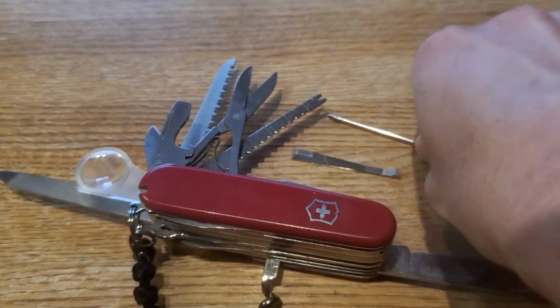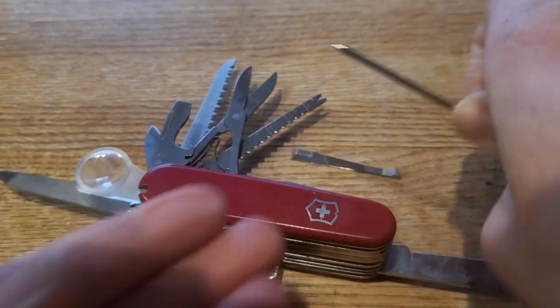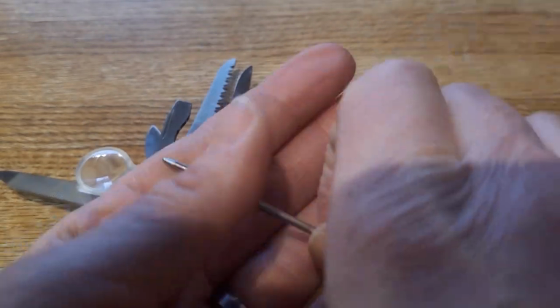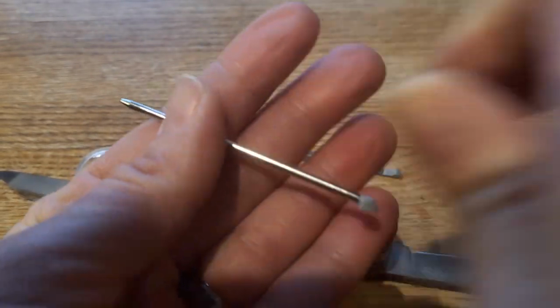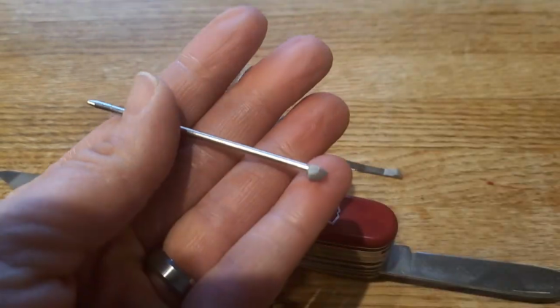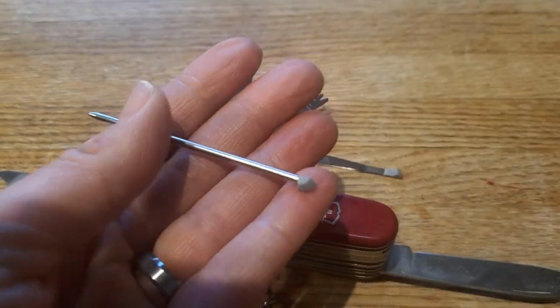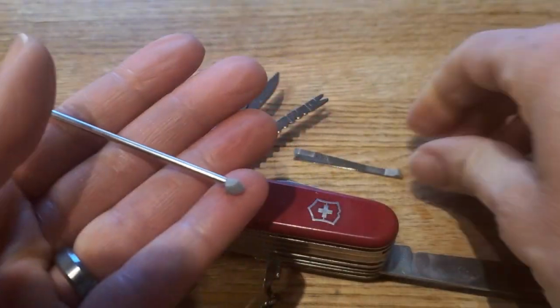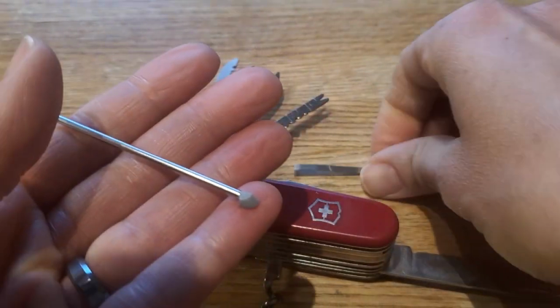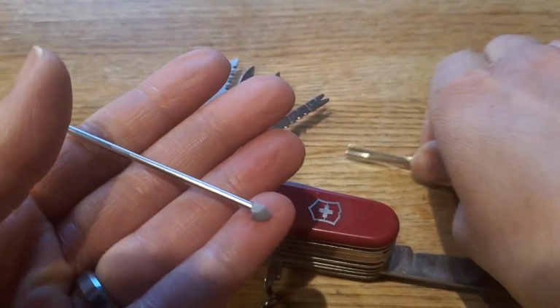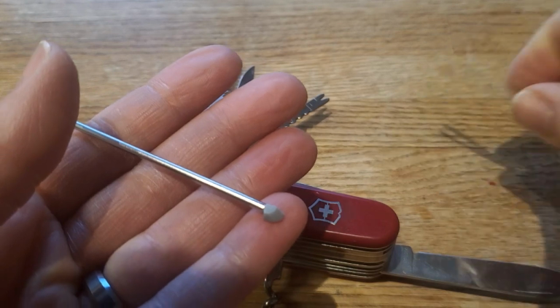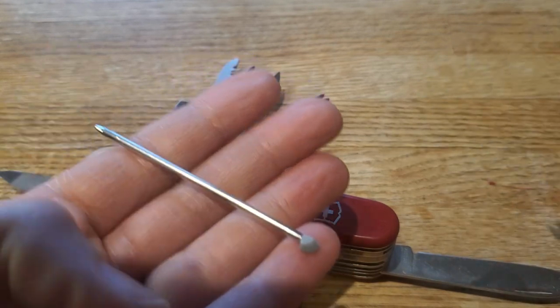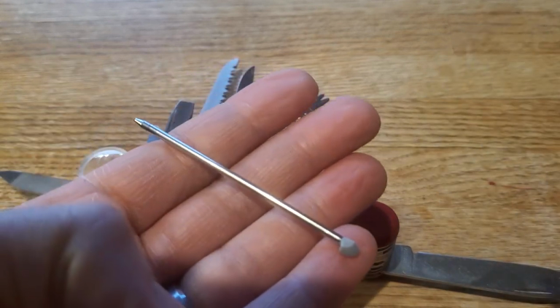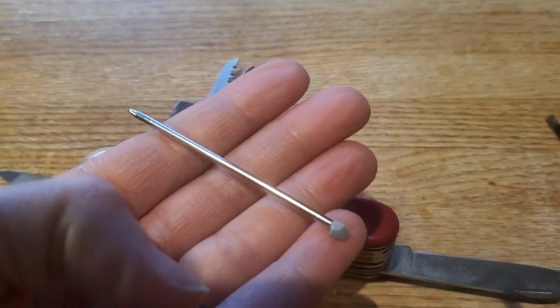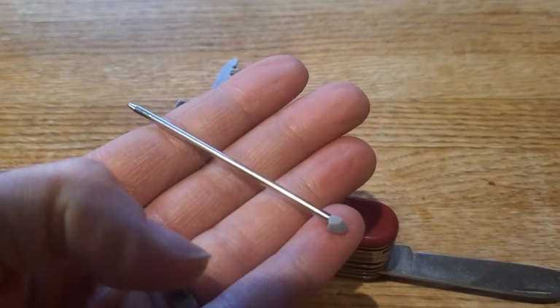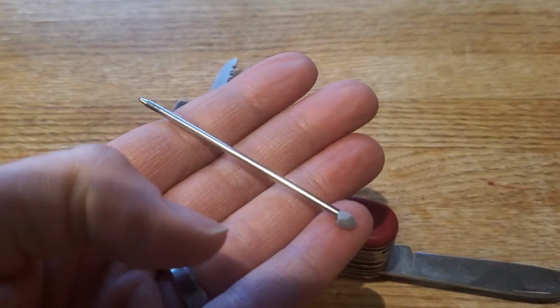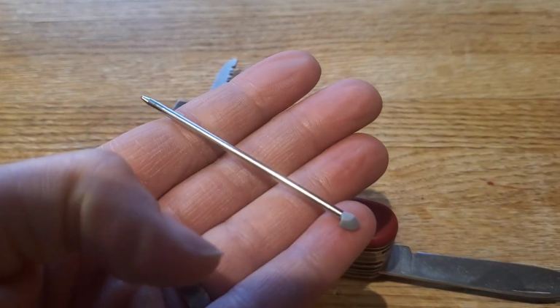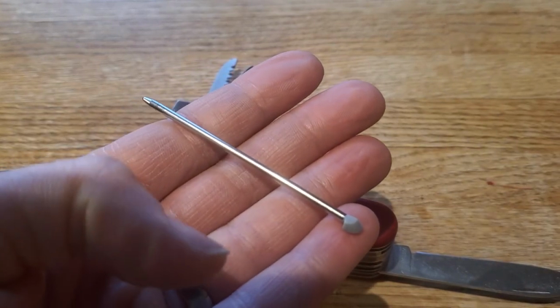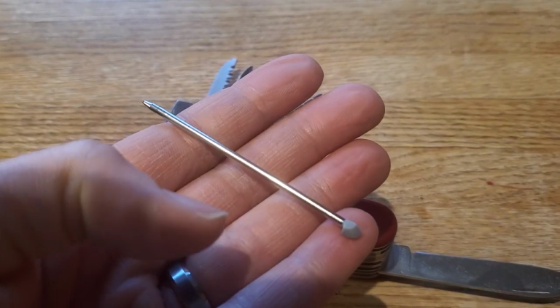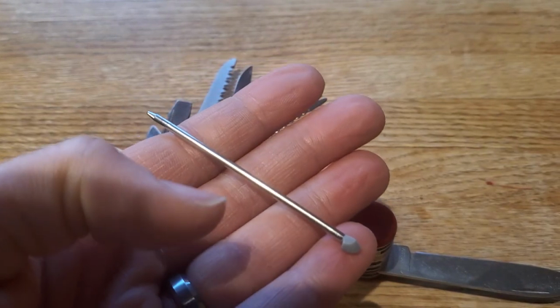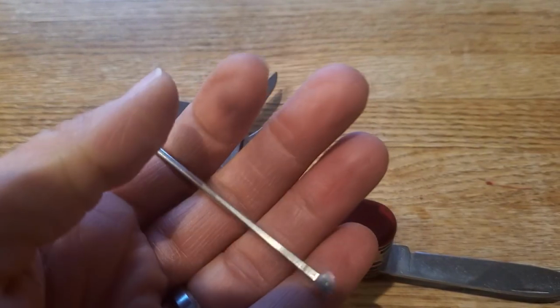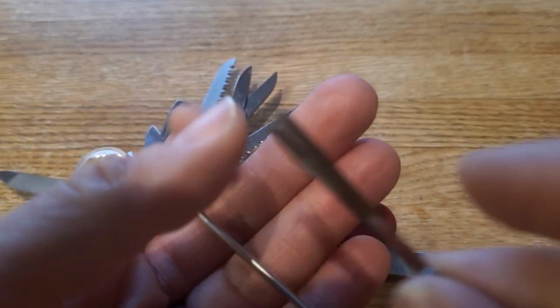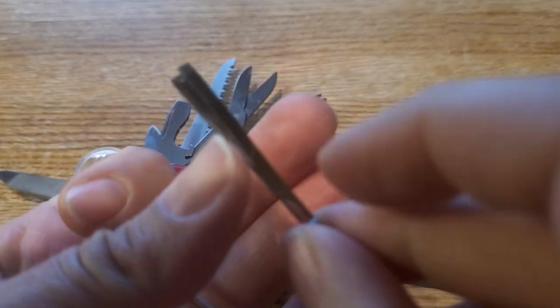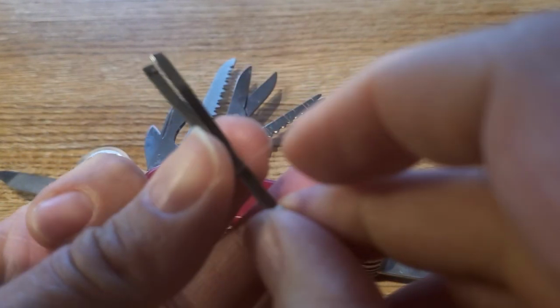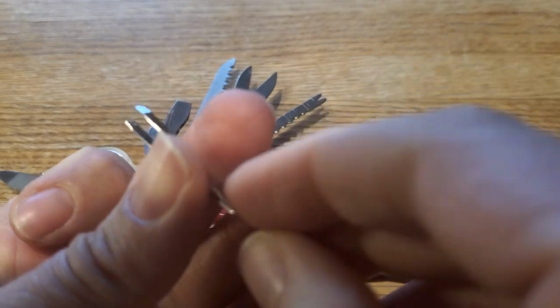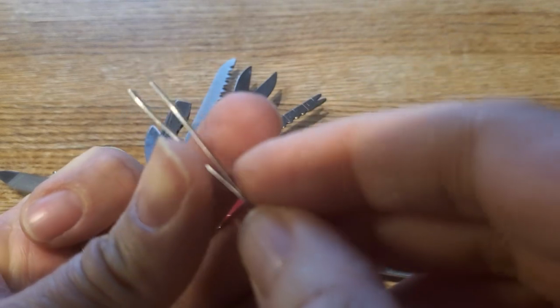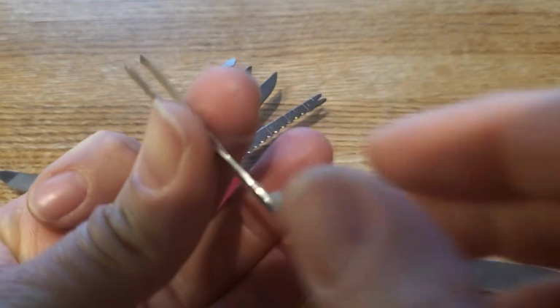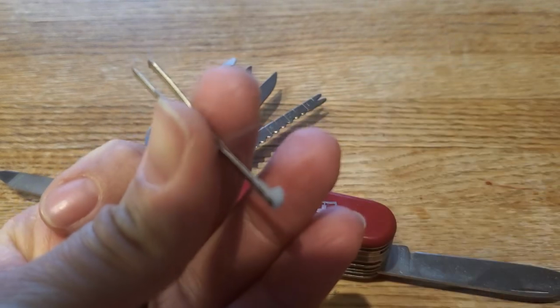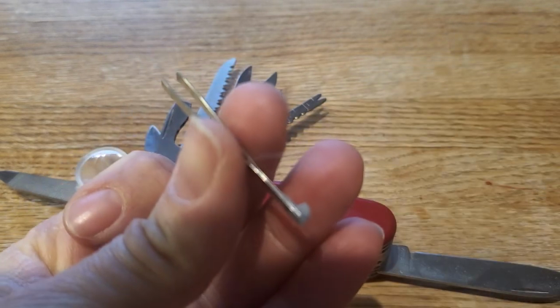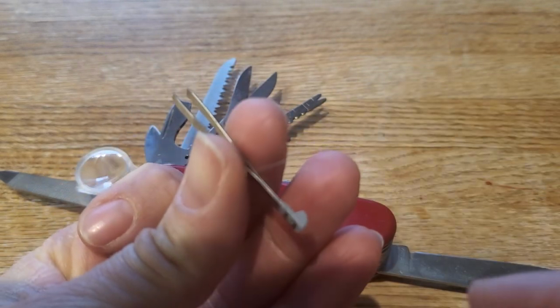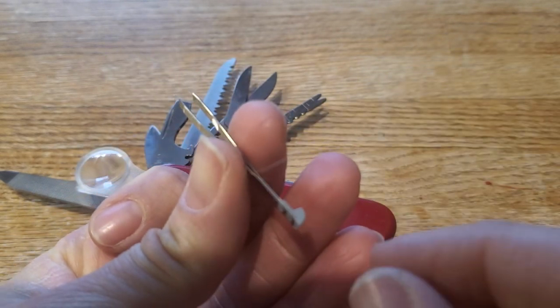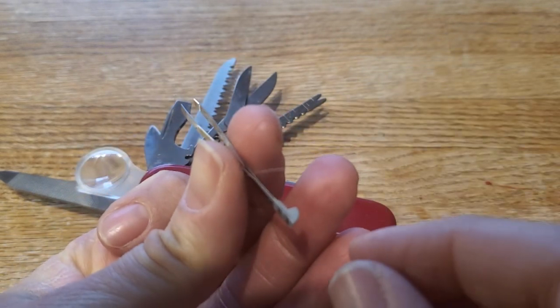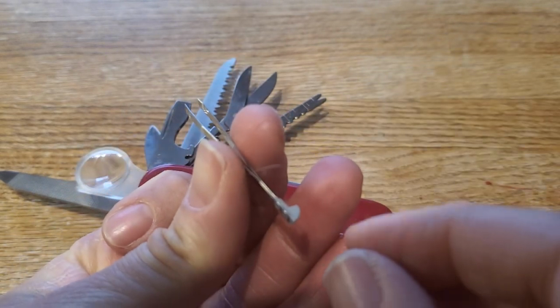I do use the pen so much you wouldn't believe it. People always laugh when I pull it out, but hey, they didn't have a pen at all — that's why they were asking me for it. And then the tweezers I use a whole lot.